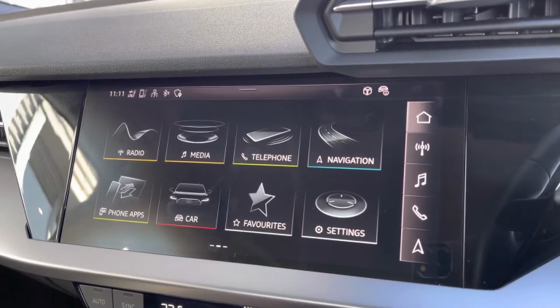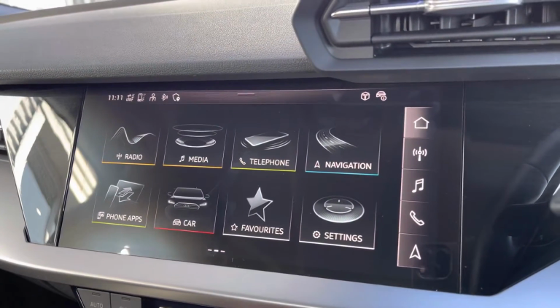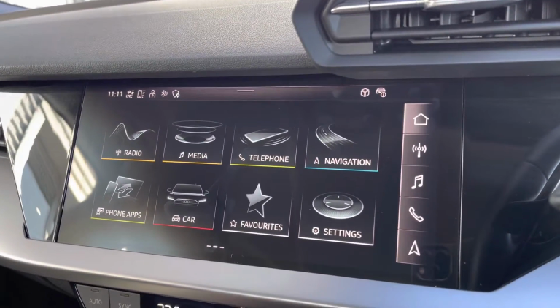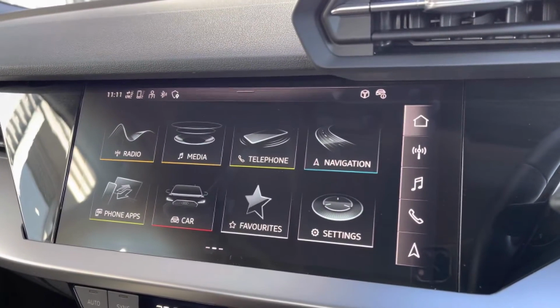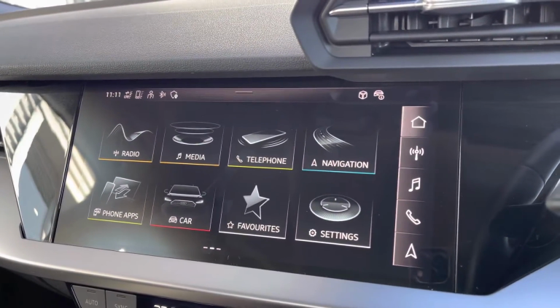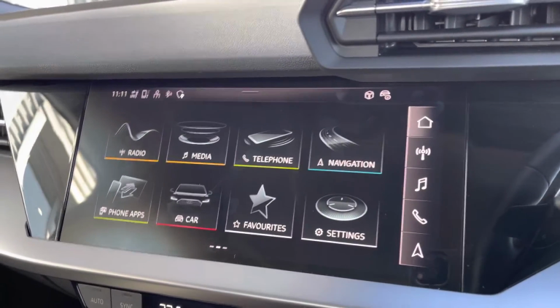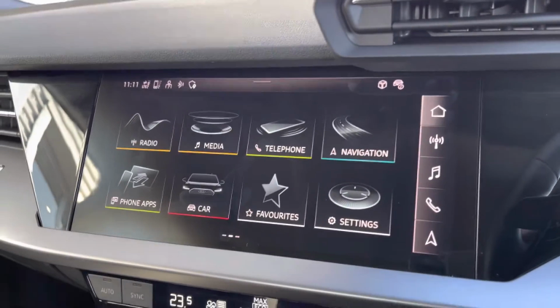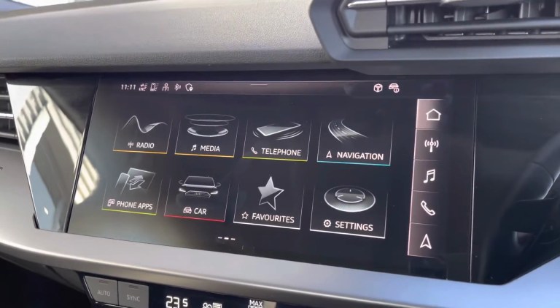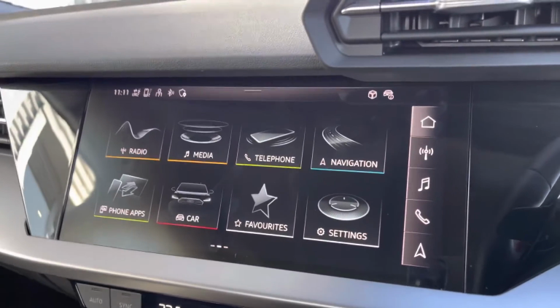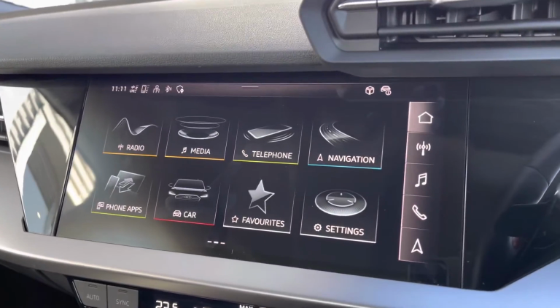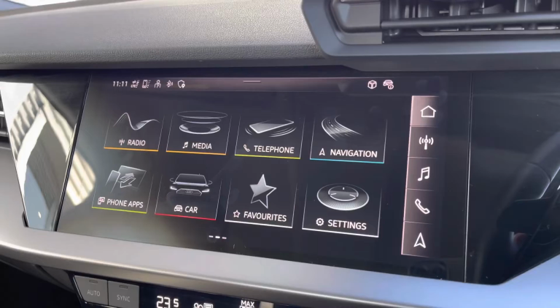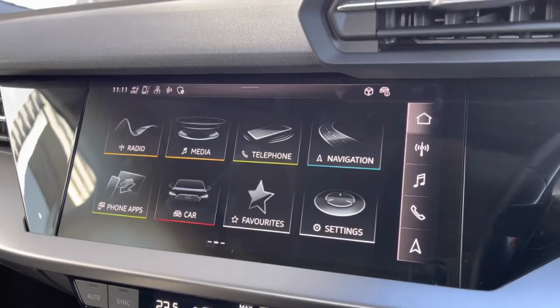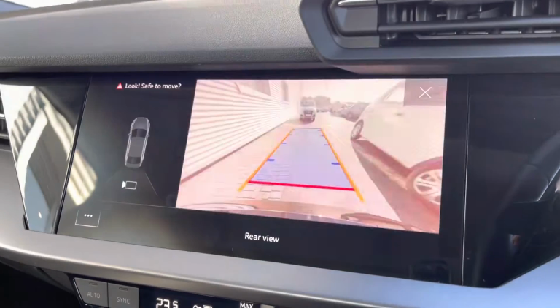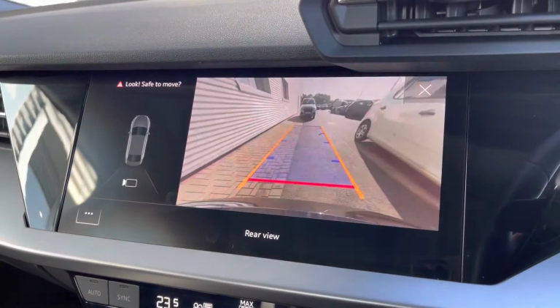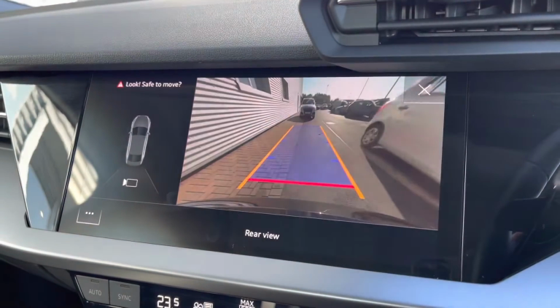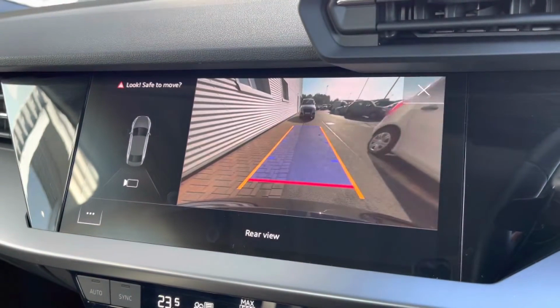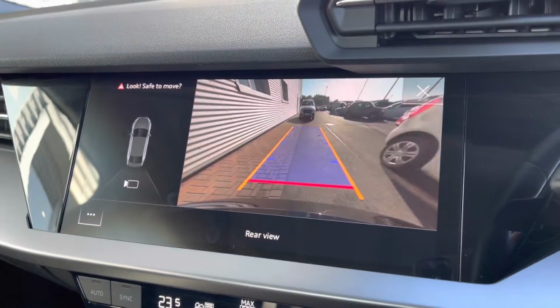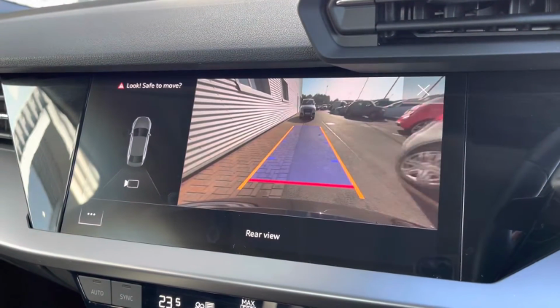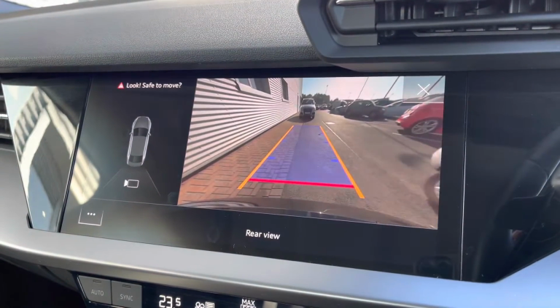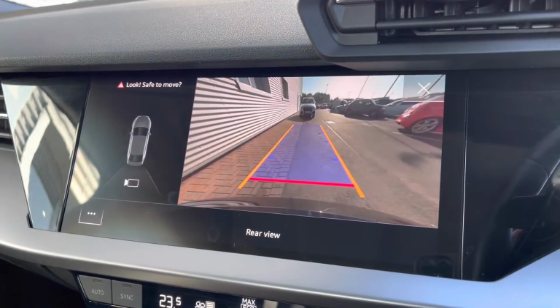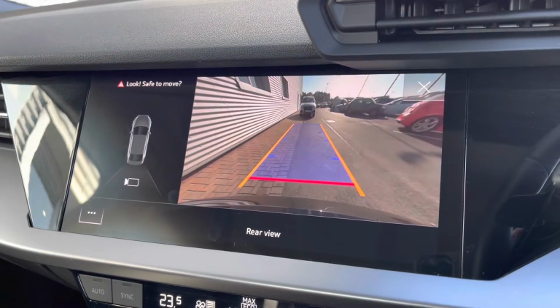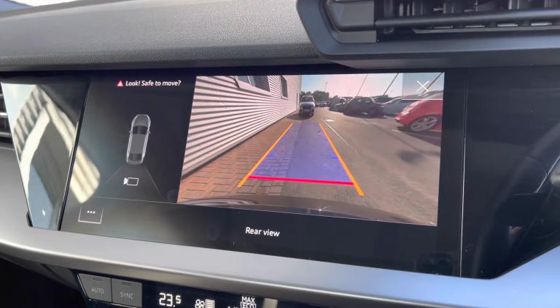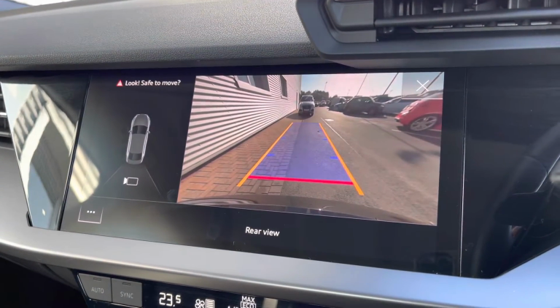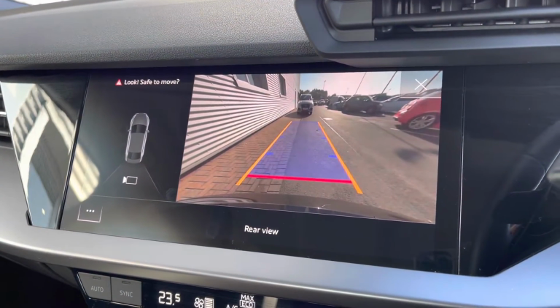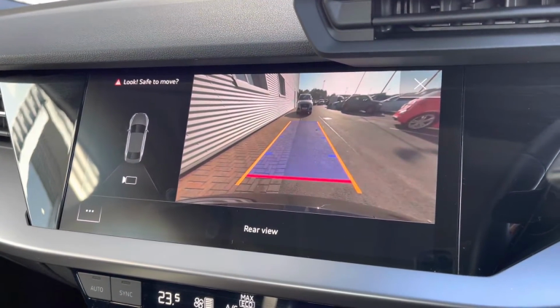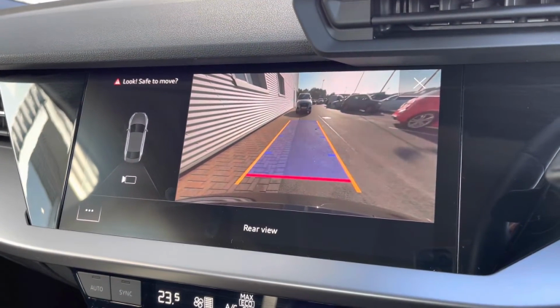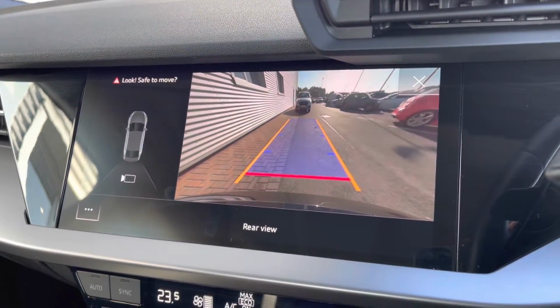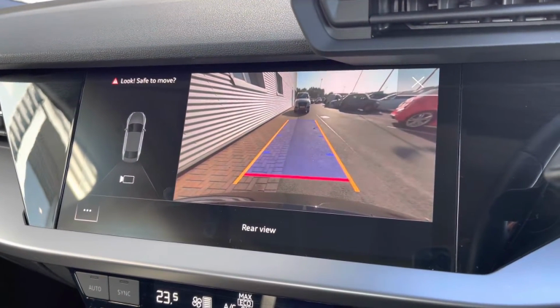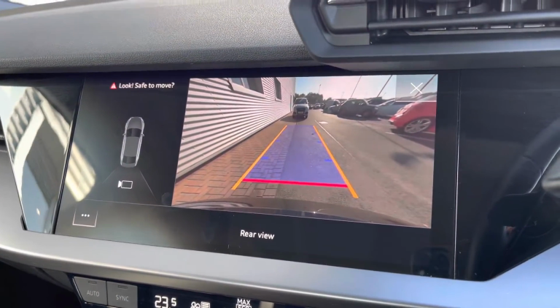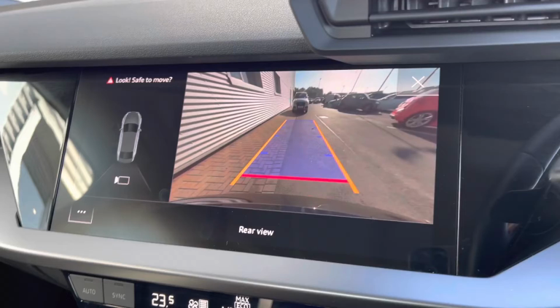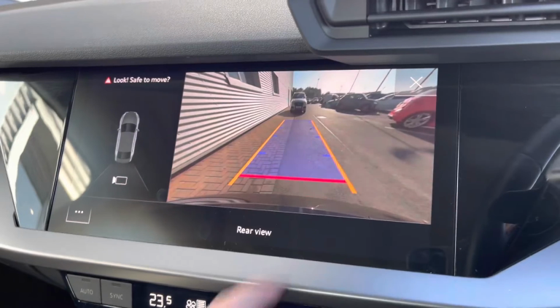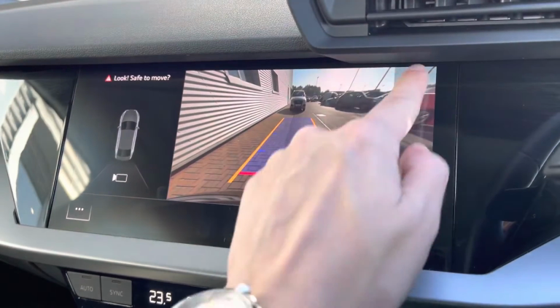If you put the vehicle into reverse, you can access the rear view camera on your display, which does make it nice and easy to reverse park. It's always nice and handy to have.